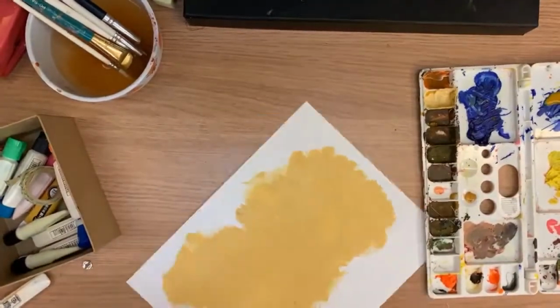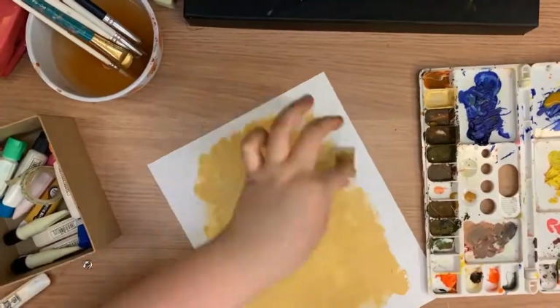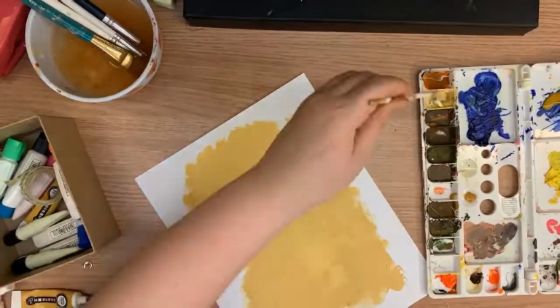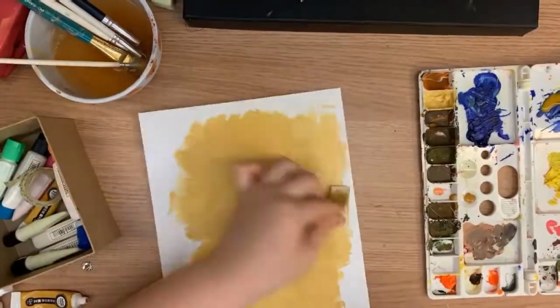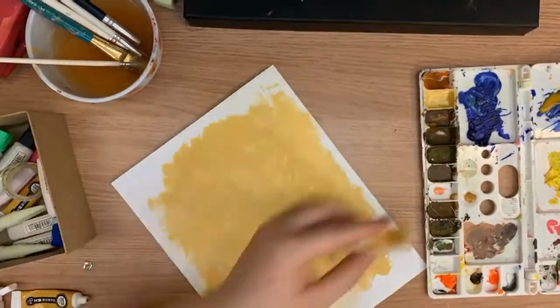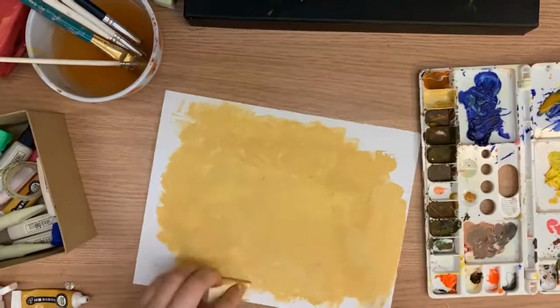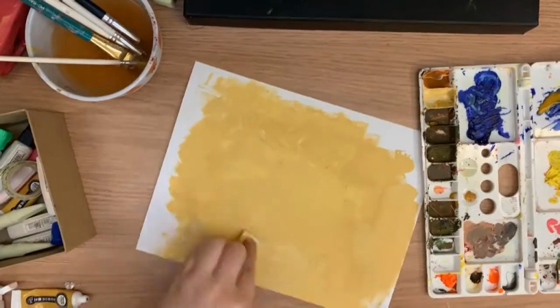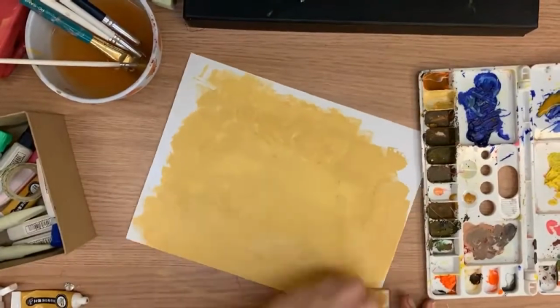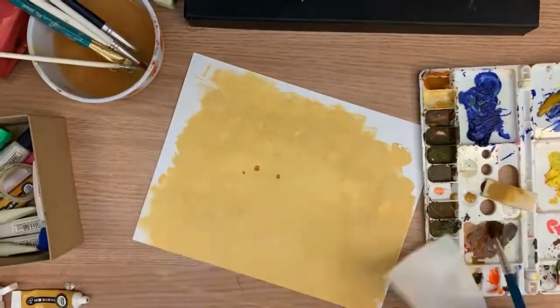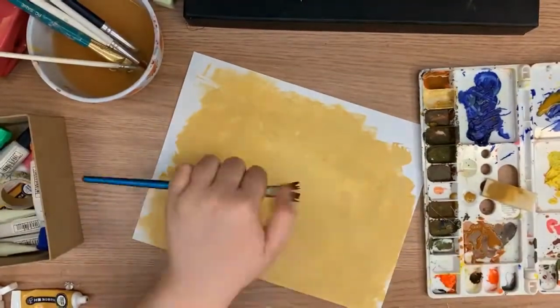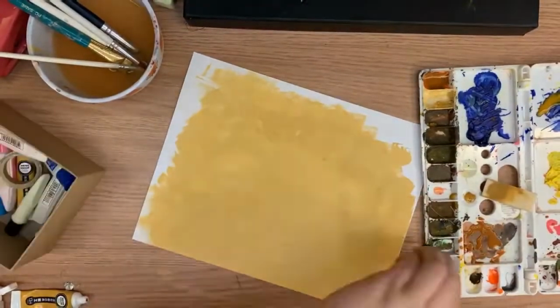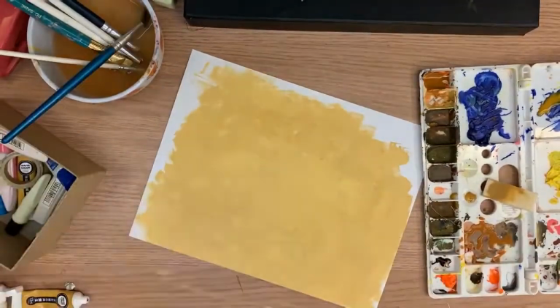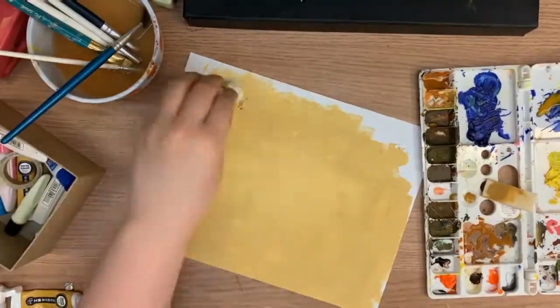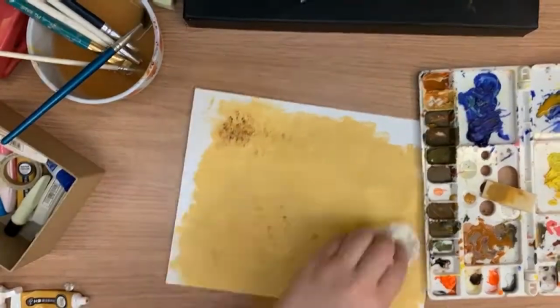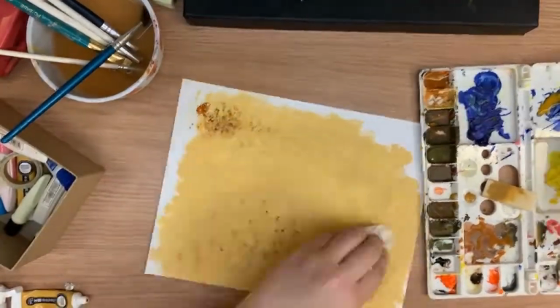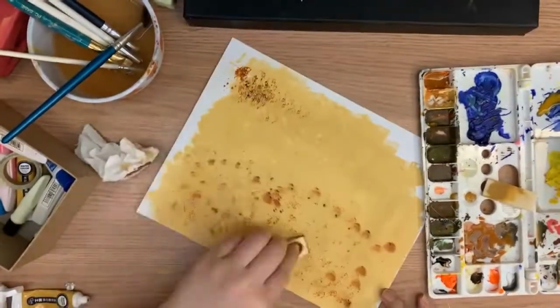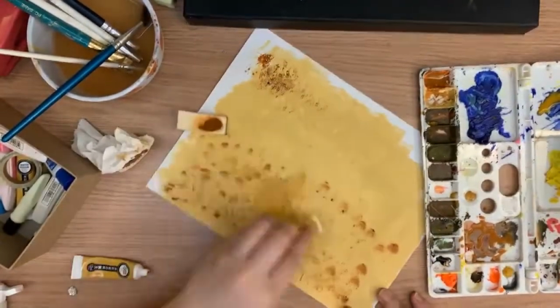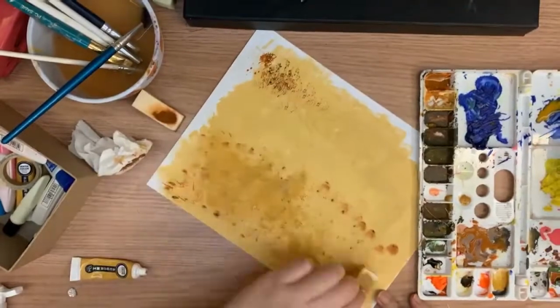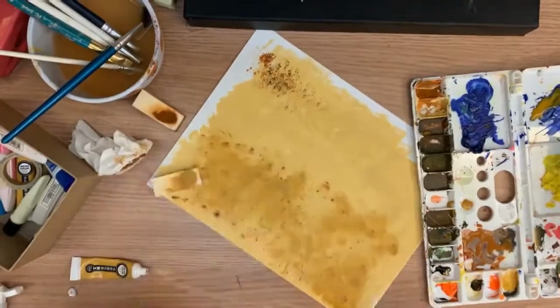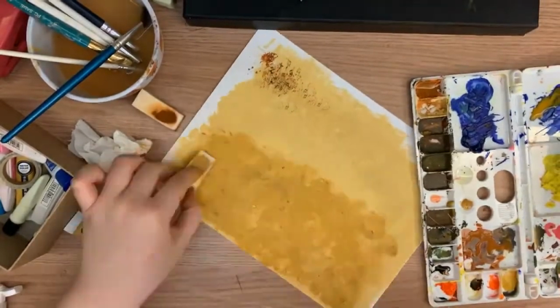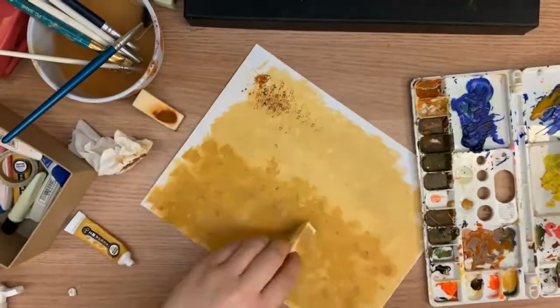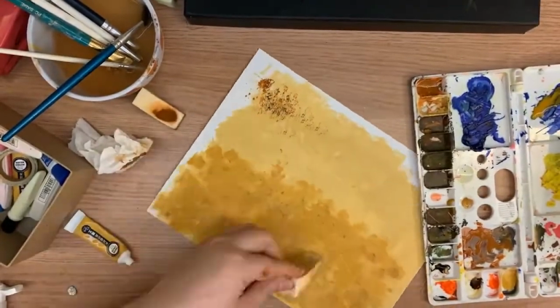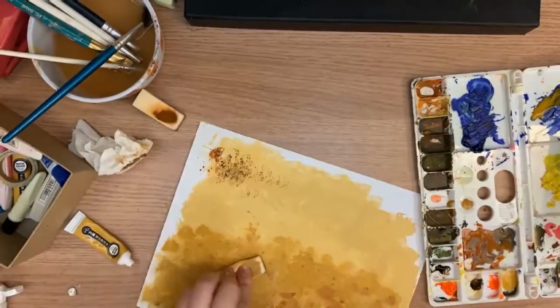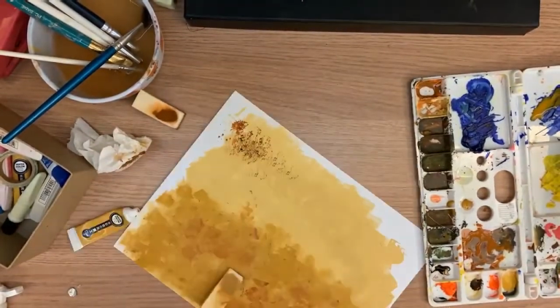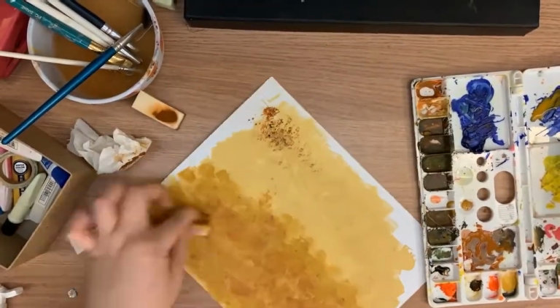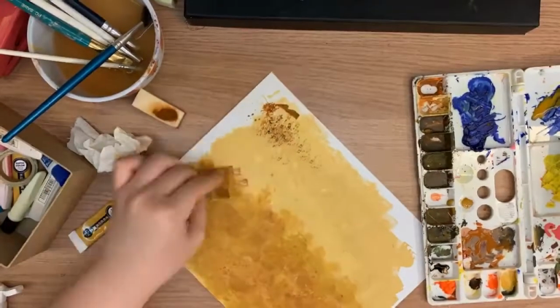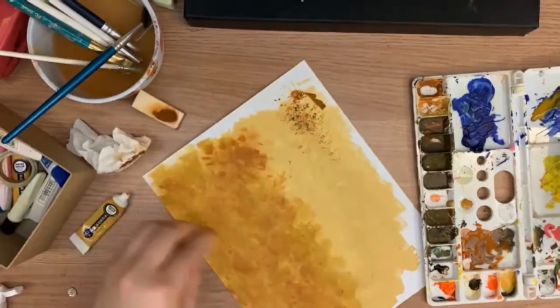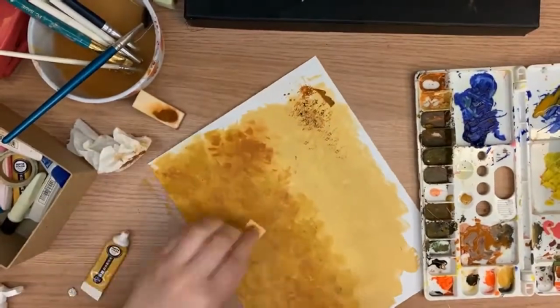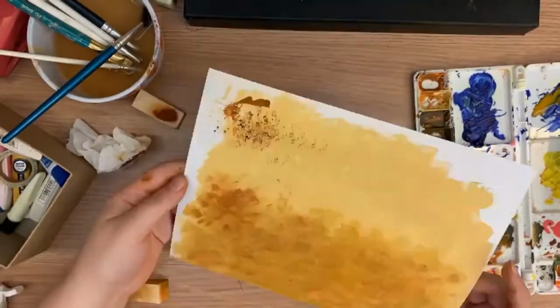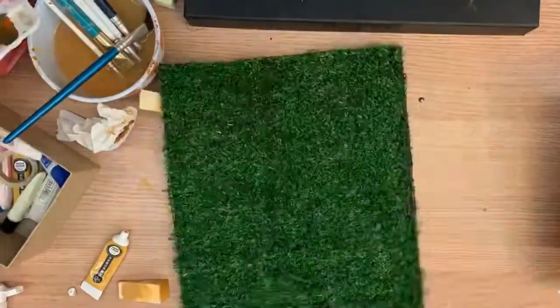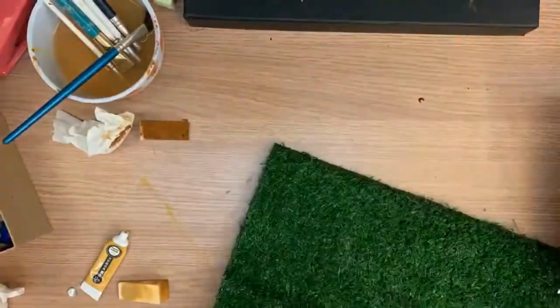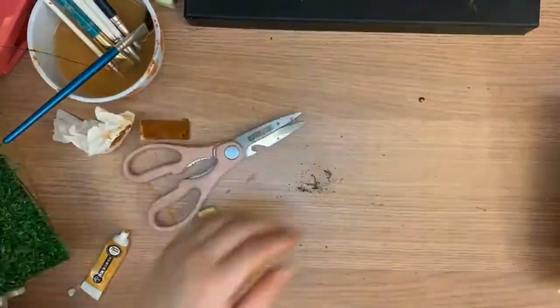So here I am just making the floor for my set. I was having a hard time because I didn't know what kind of color I wanted, but I came to a conclusion that the ground color is better — like an earthy color, like just dirt.